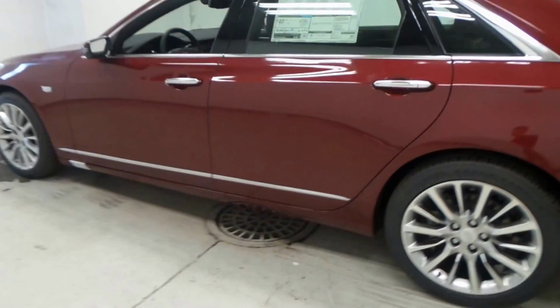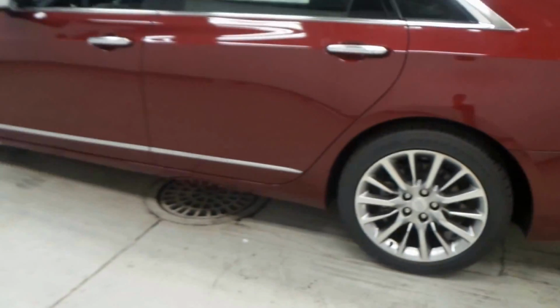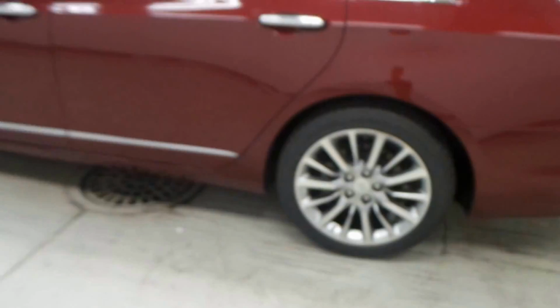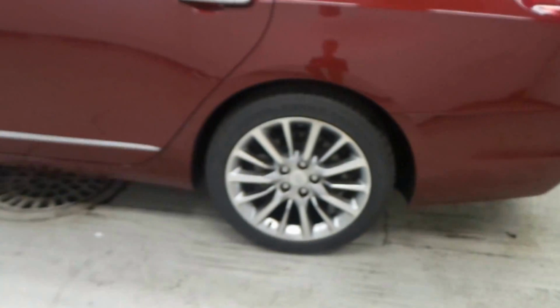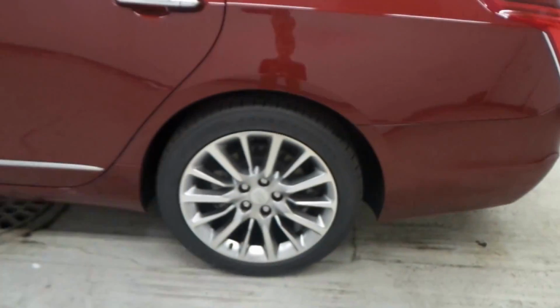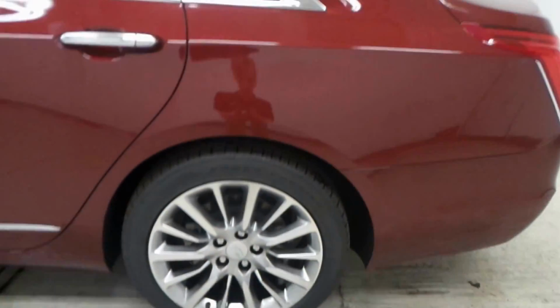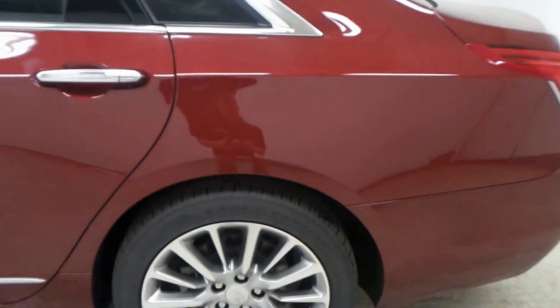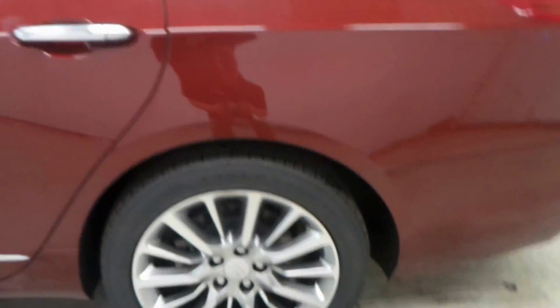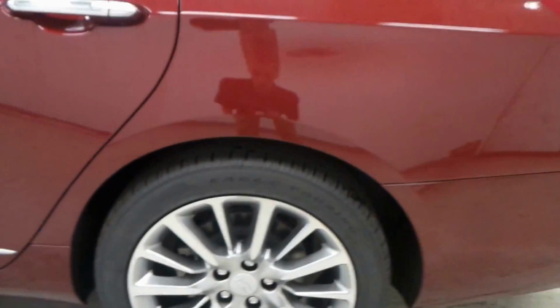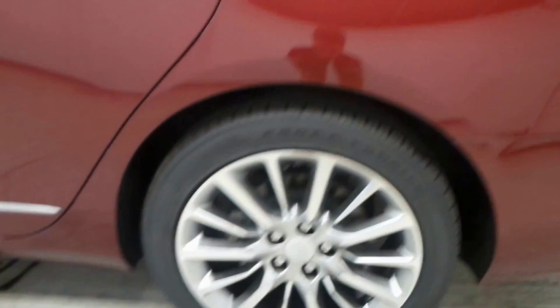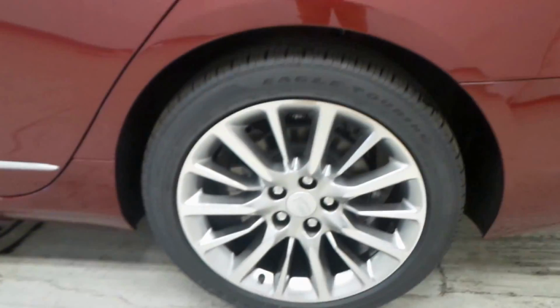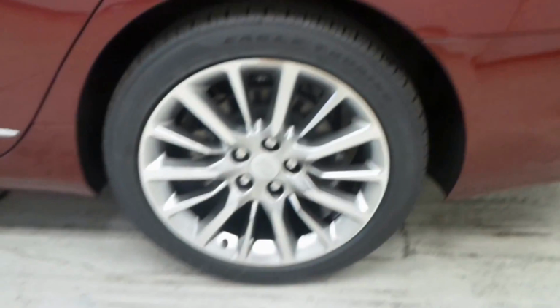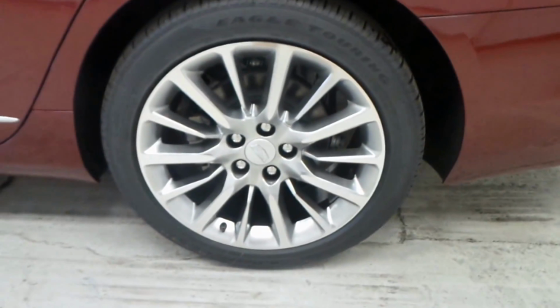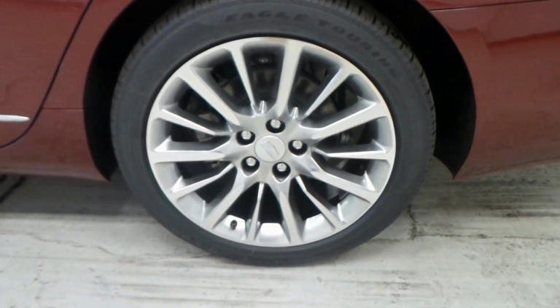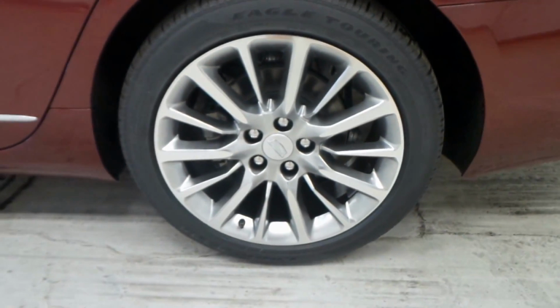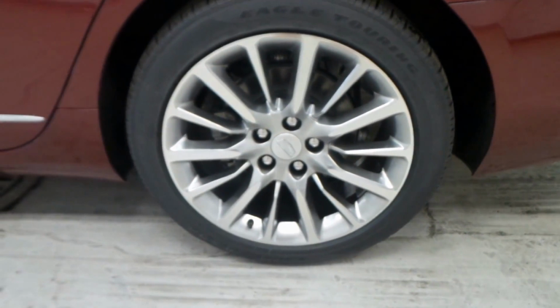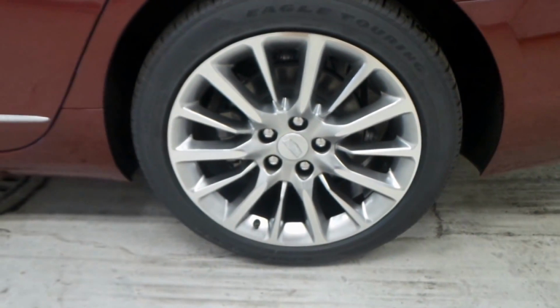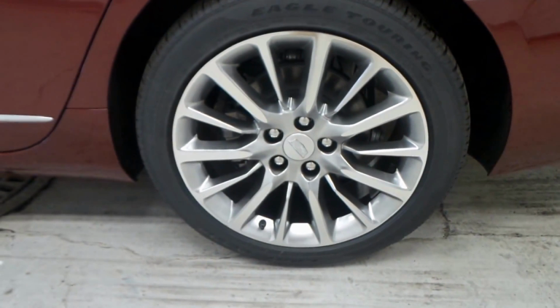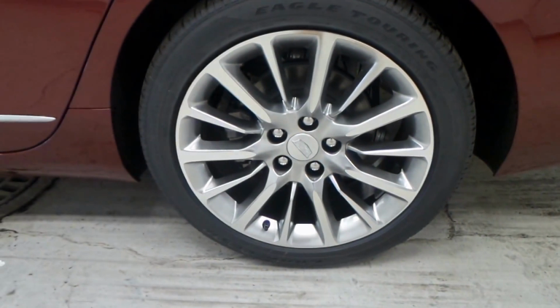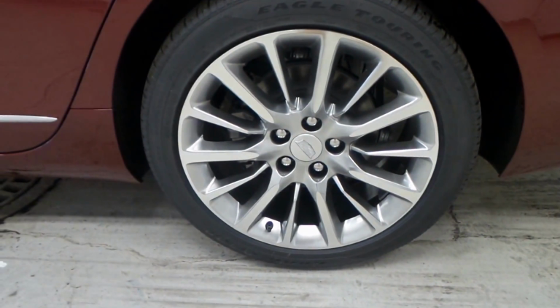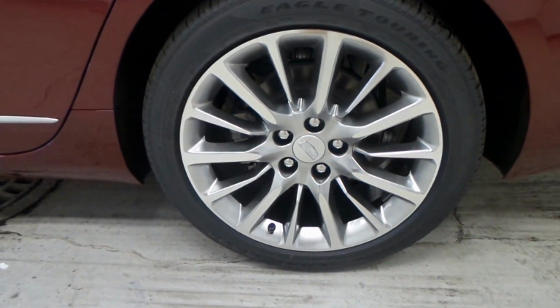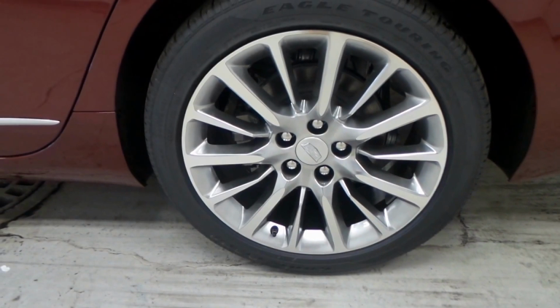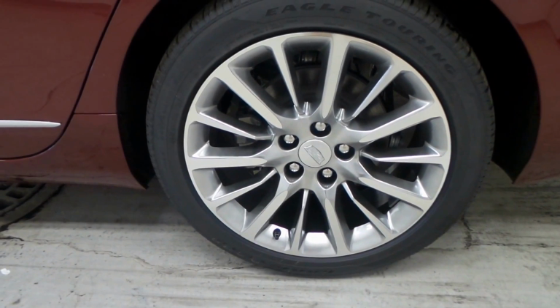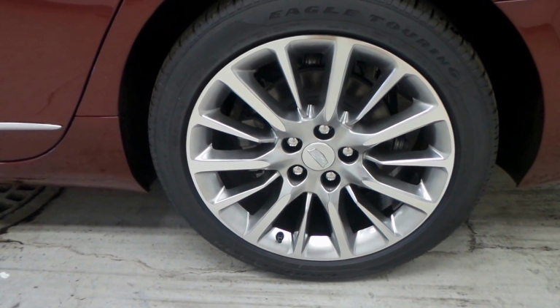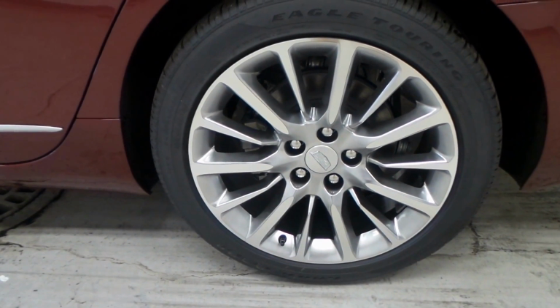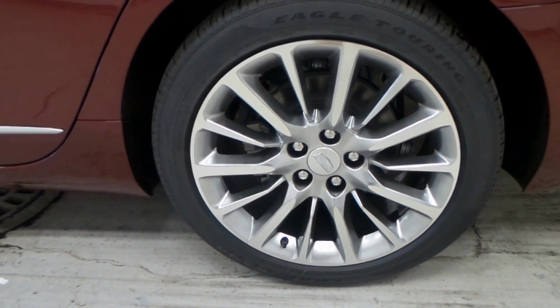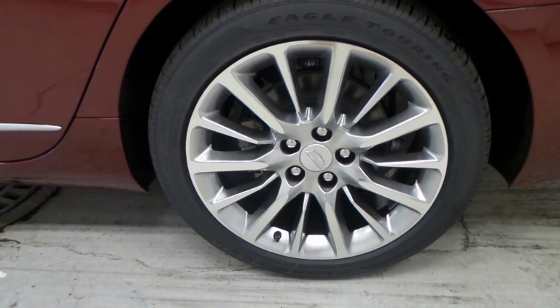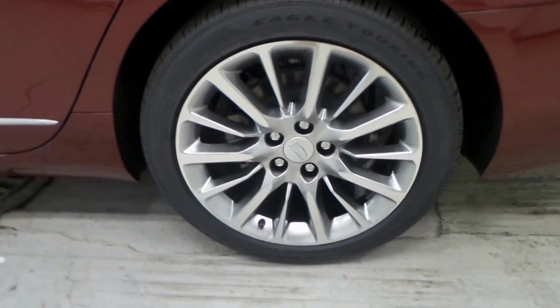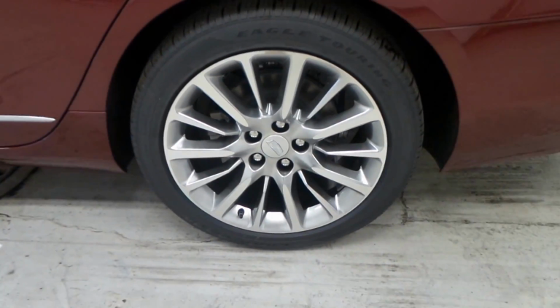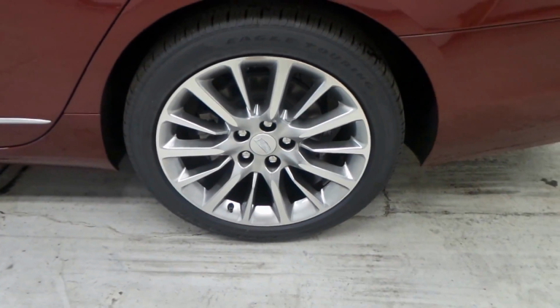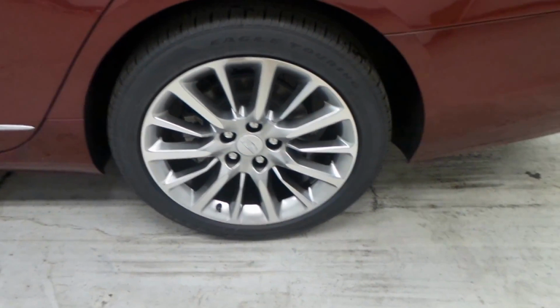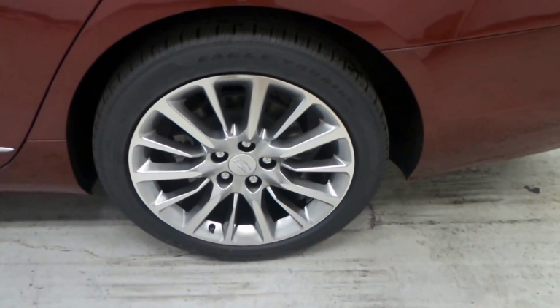Here are the tires. This is a Goodyear Eagle tire mounted on a 19 inch aluminum rim.